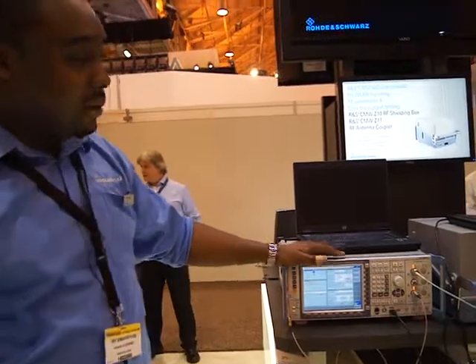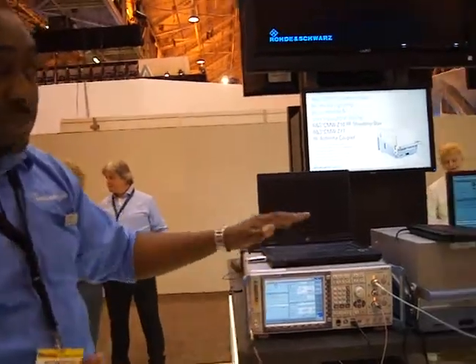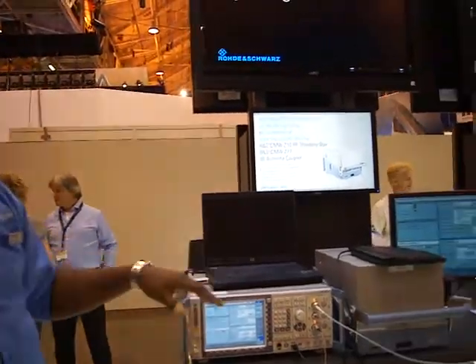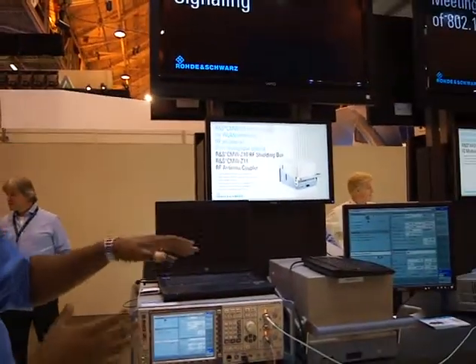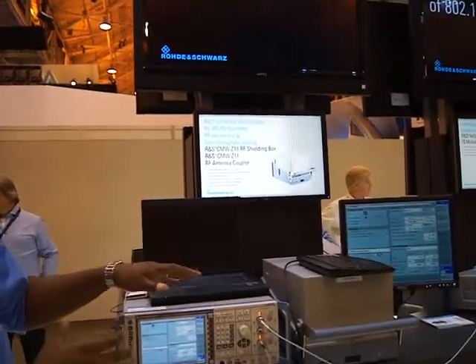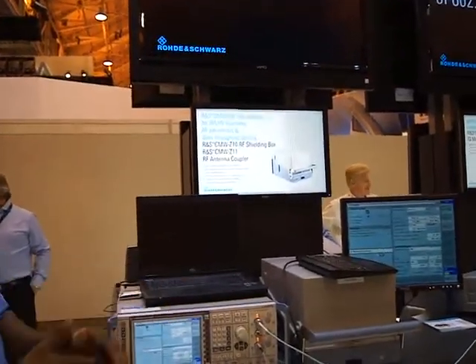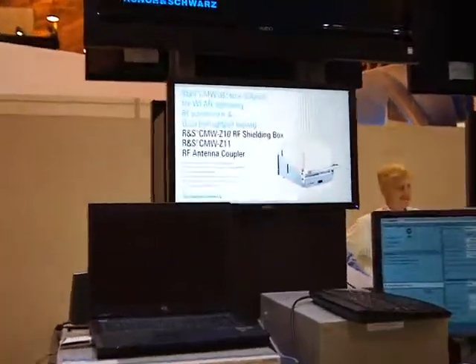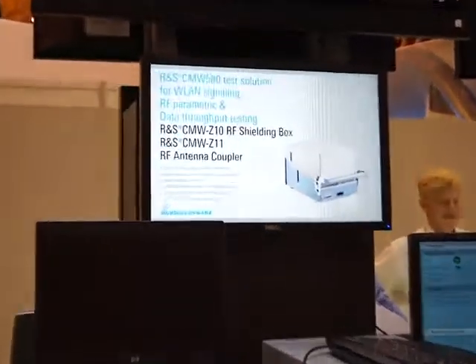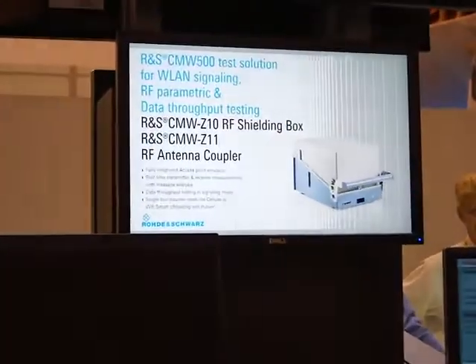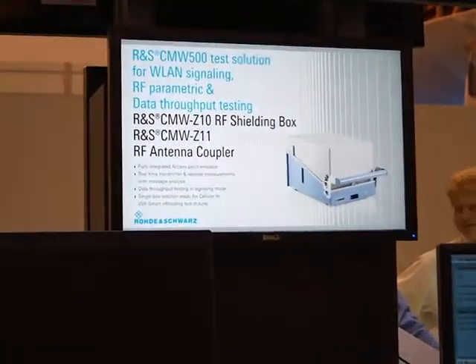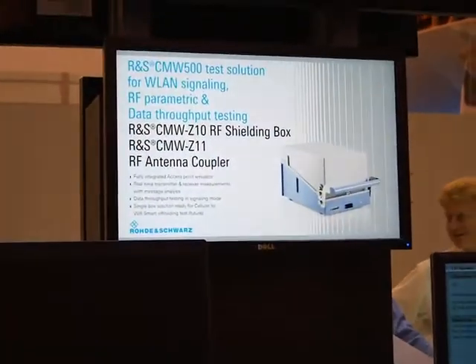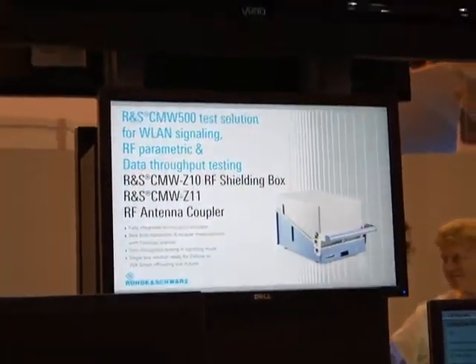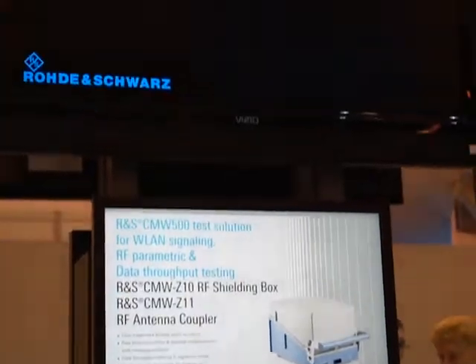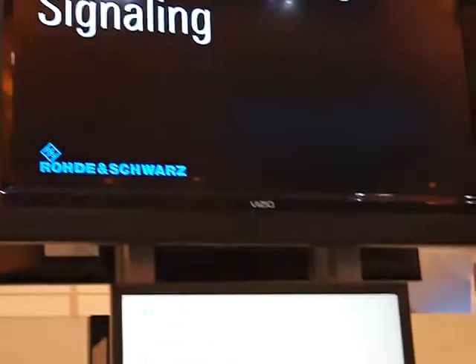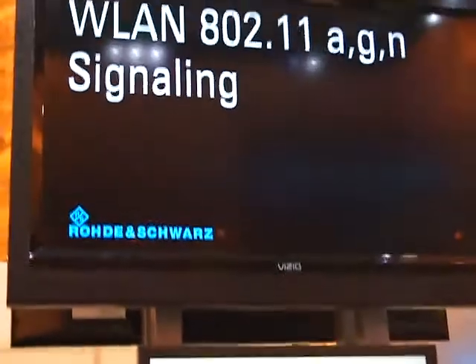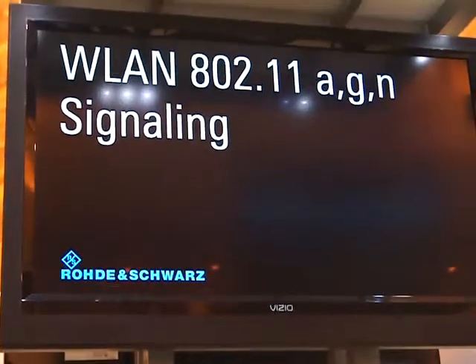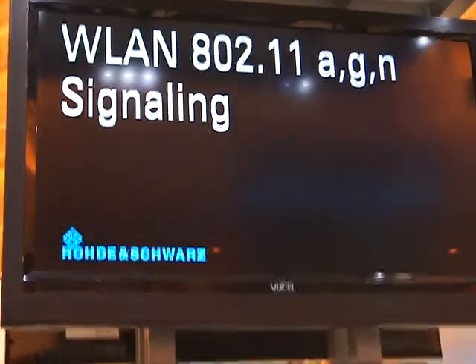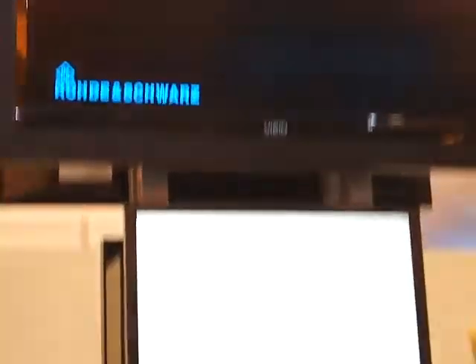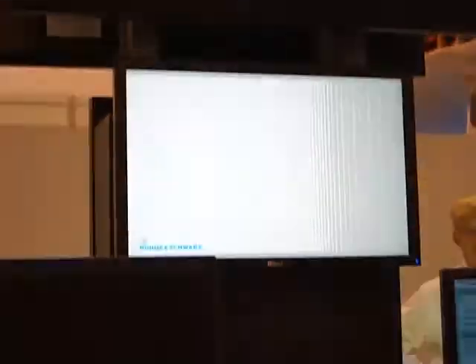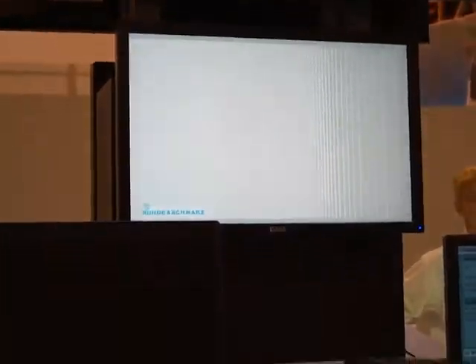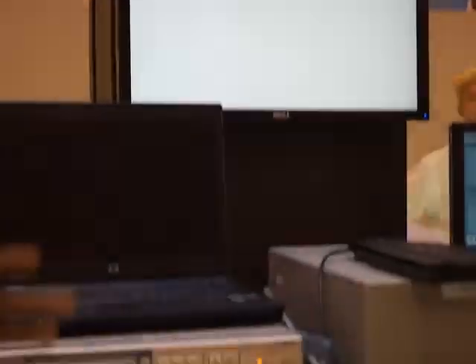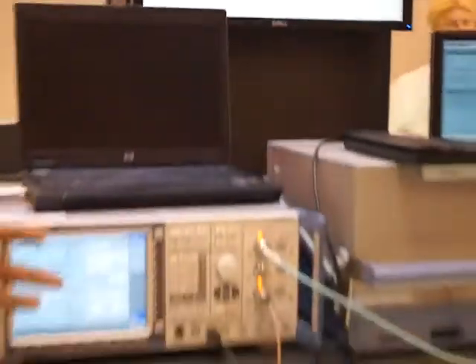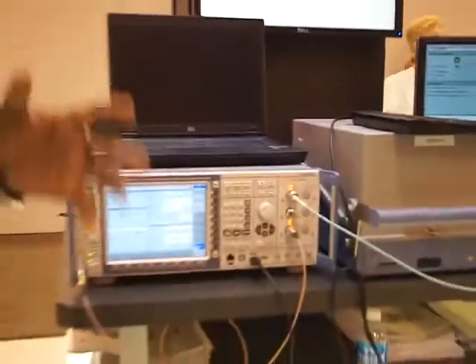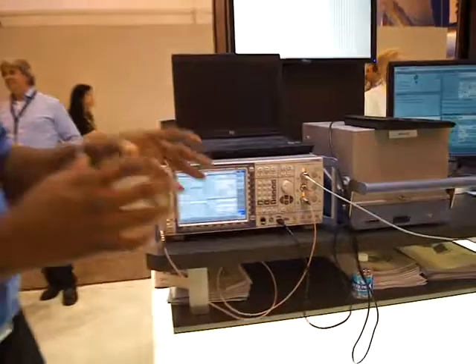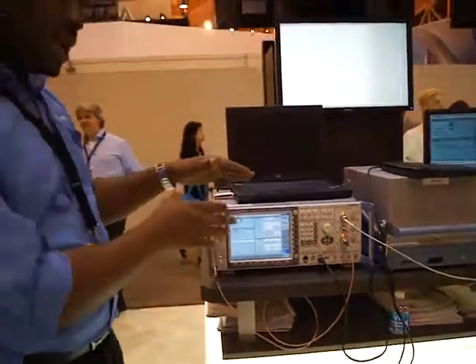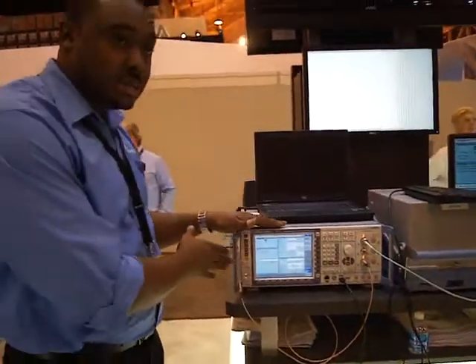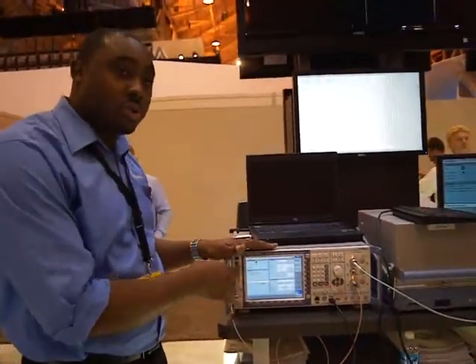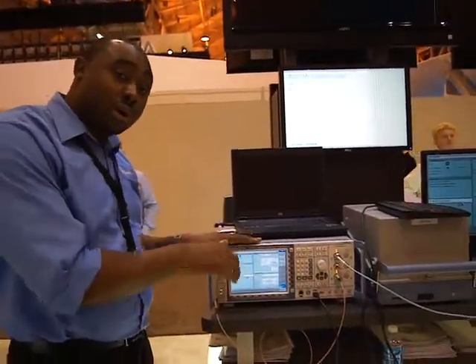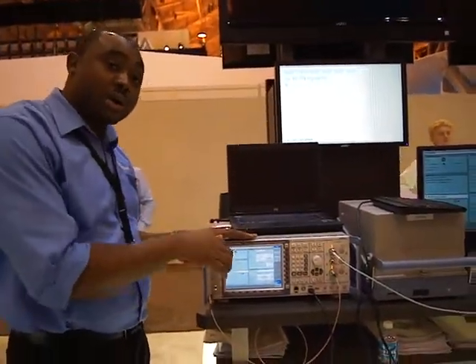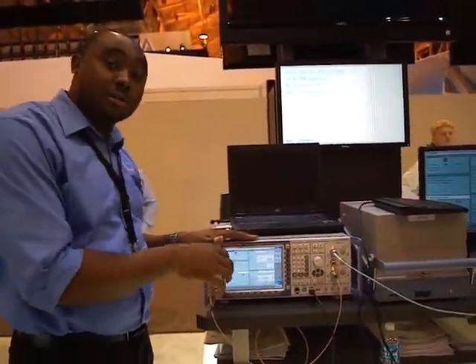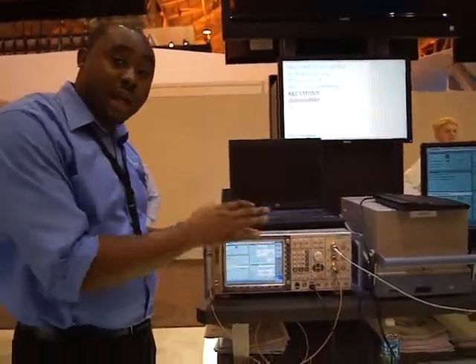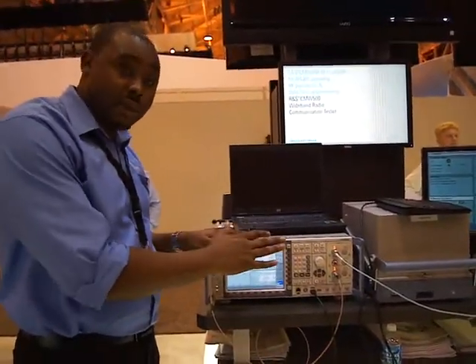Generally speaking, the CNW500 is a multi-technology tester. You can have LTE, for example, wireless LAN, CDMA, EVDO — all these different technologies inside the same chassis. We are the only ones right now on the market that have that.